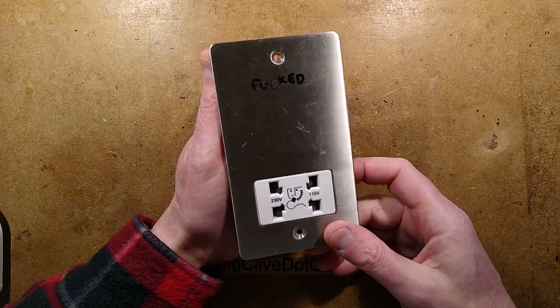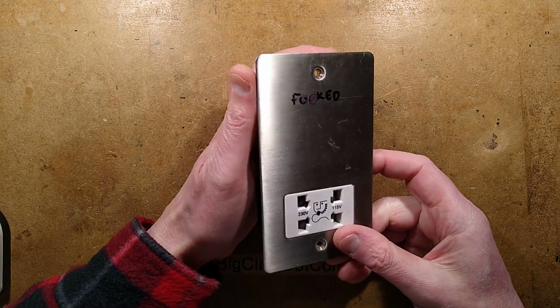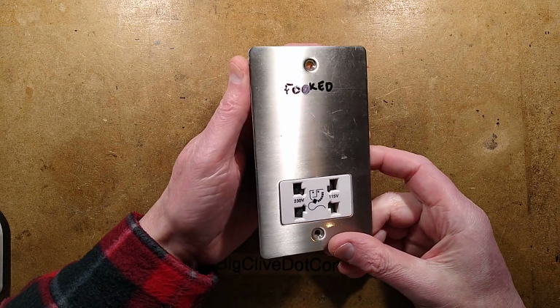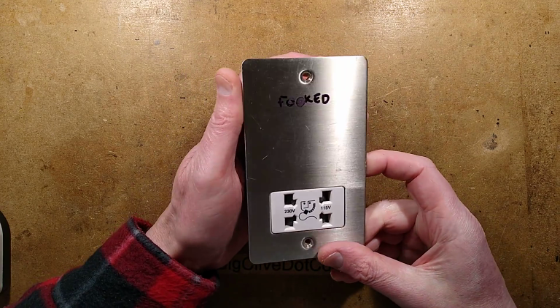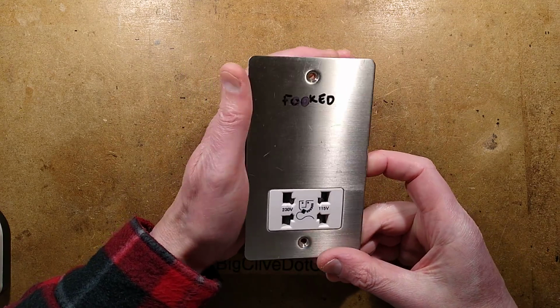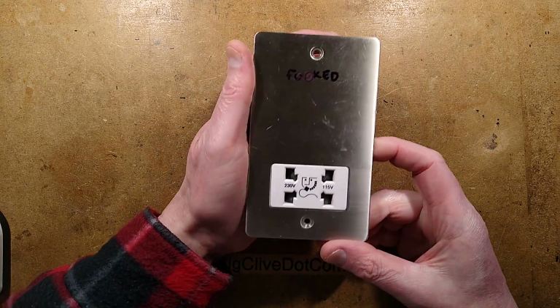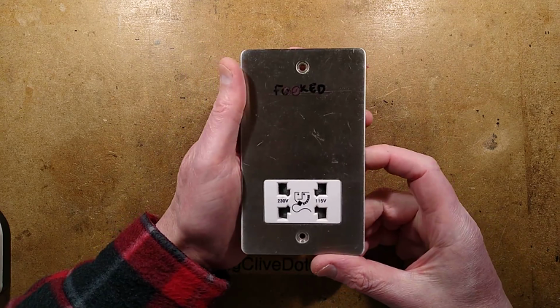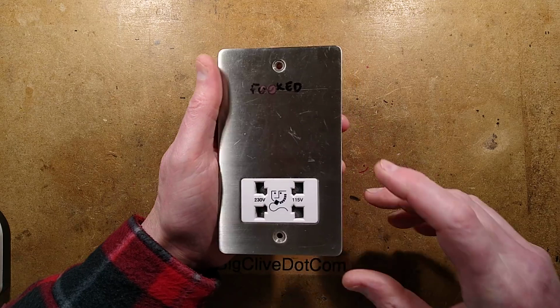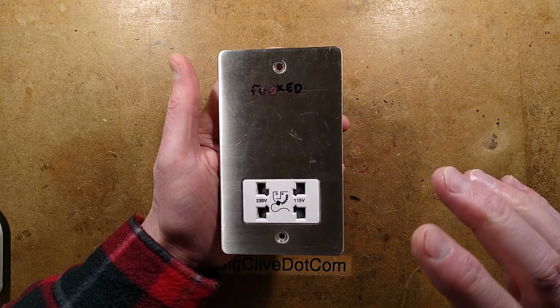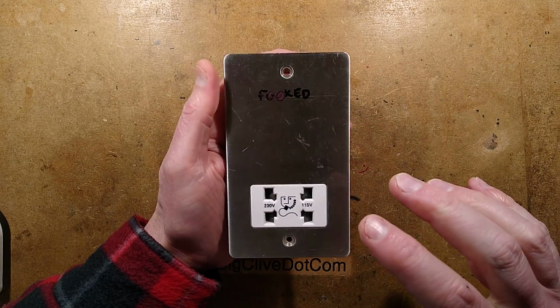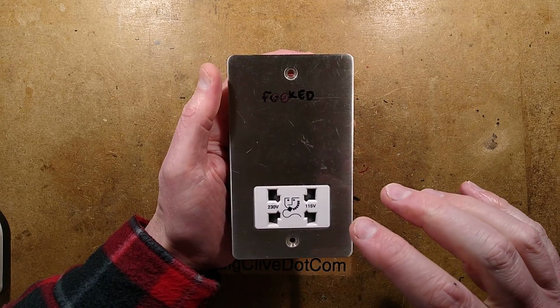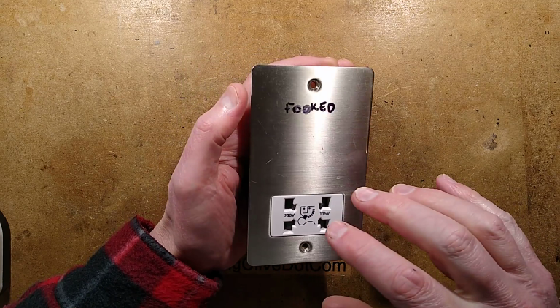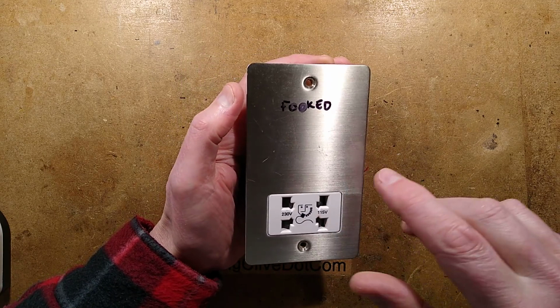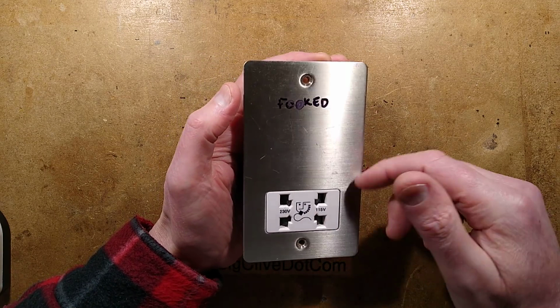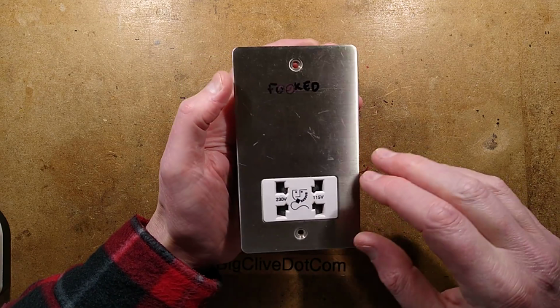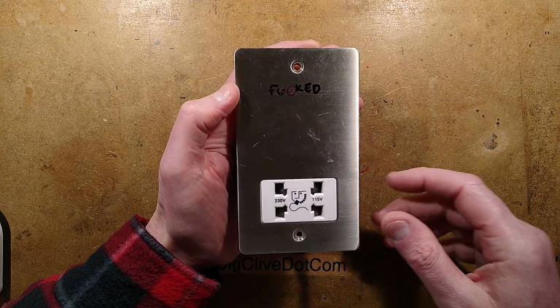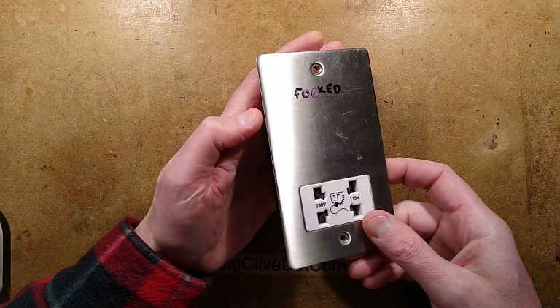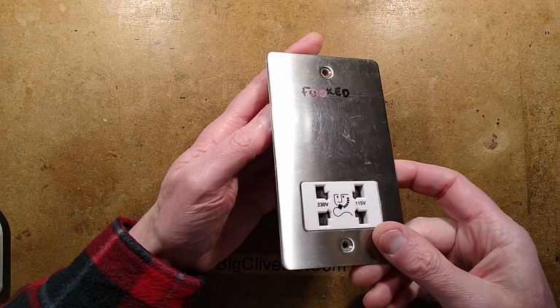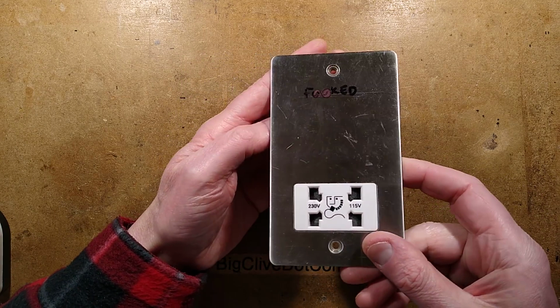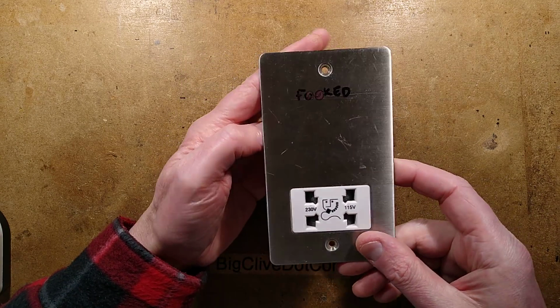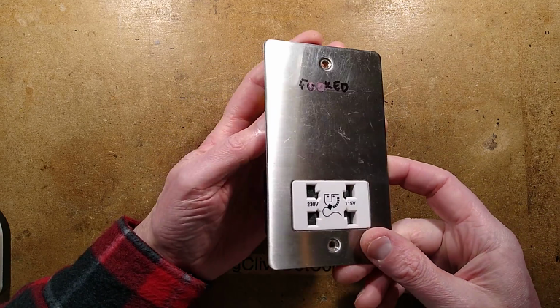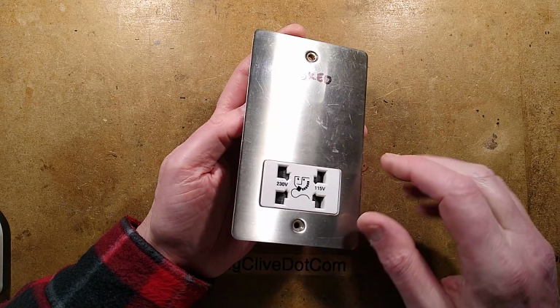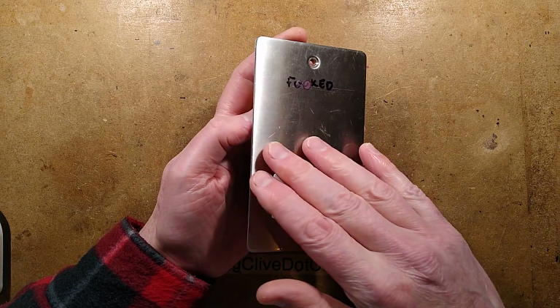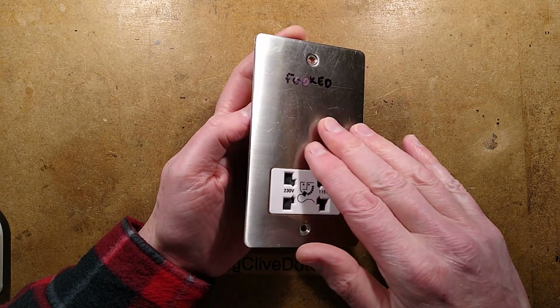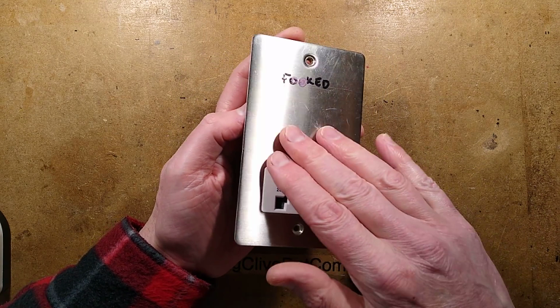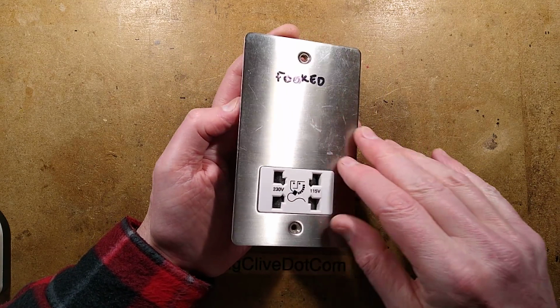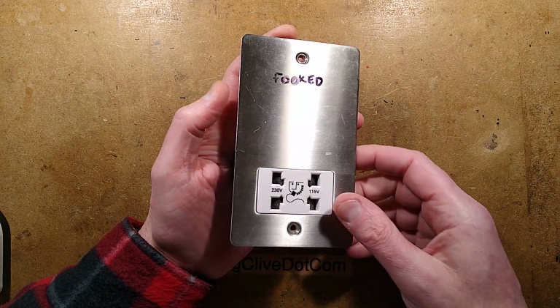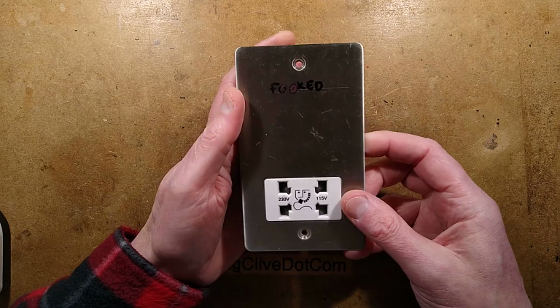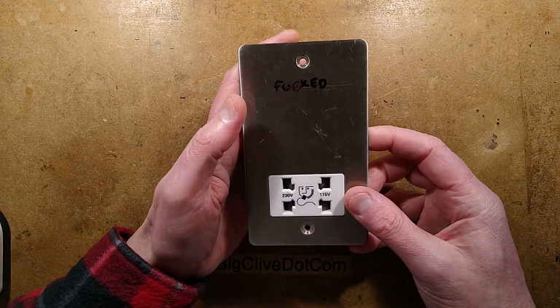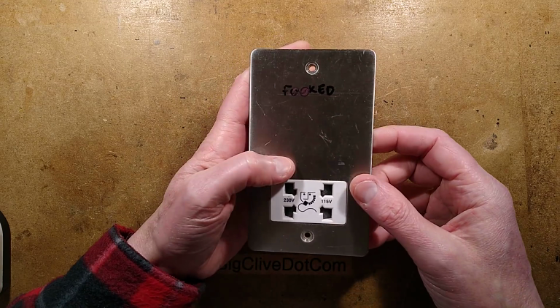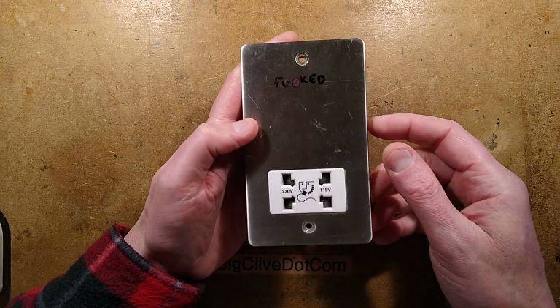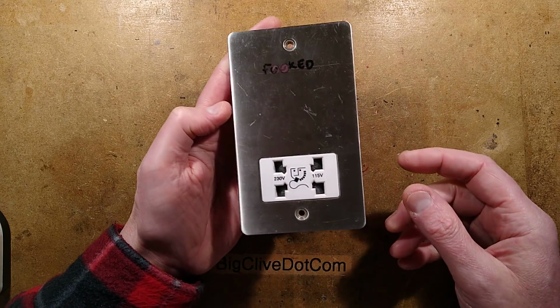Another gift from Mr. Thomas Nagy. I shall link to his channel down below. Note that this is lovely shiny chrome, which is just completely not suitable for filming, but that's okay.